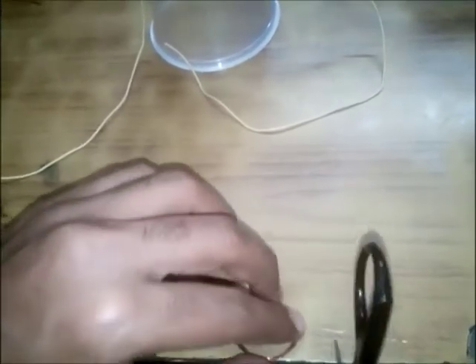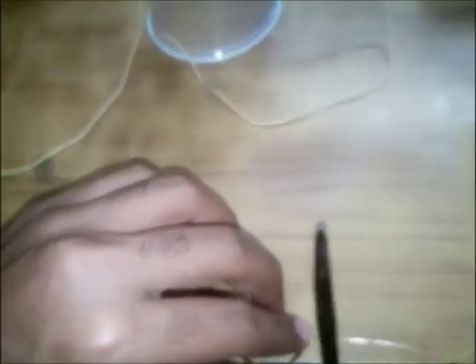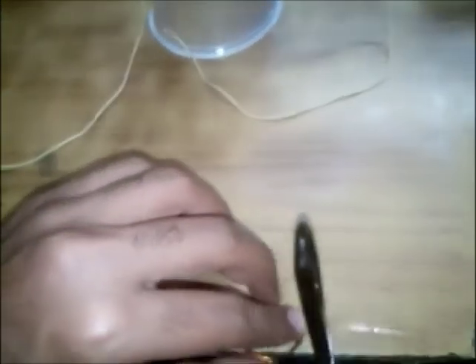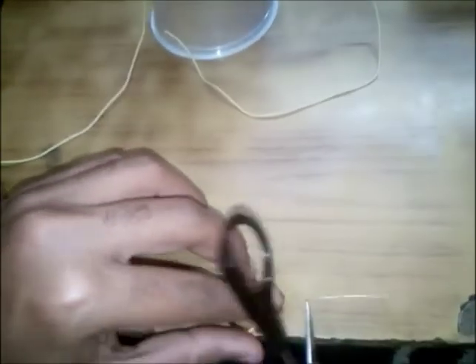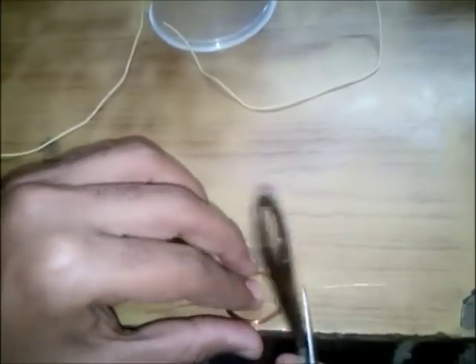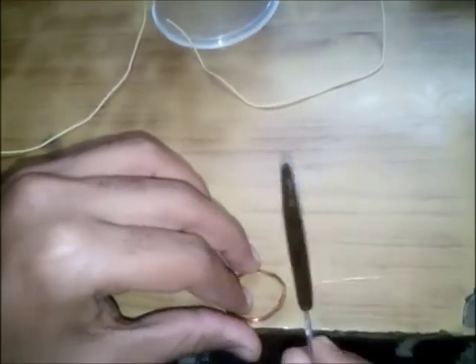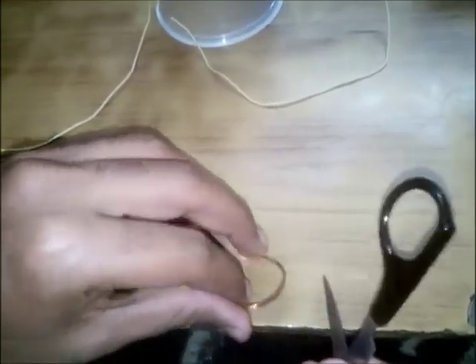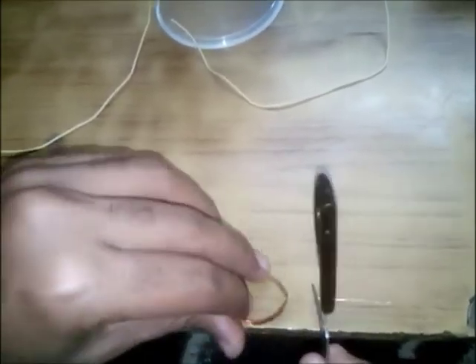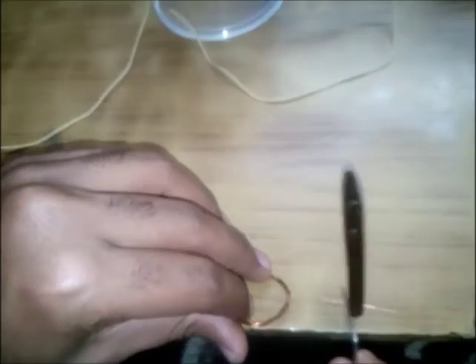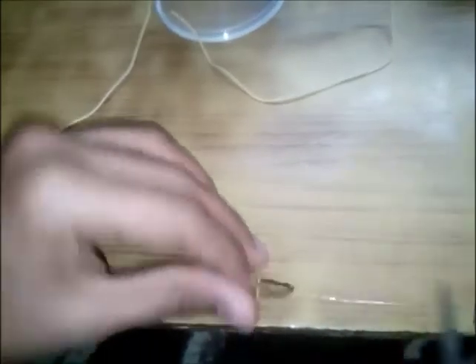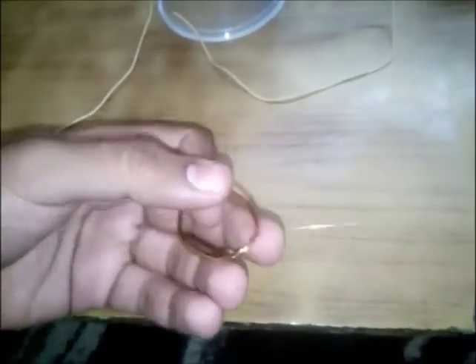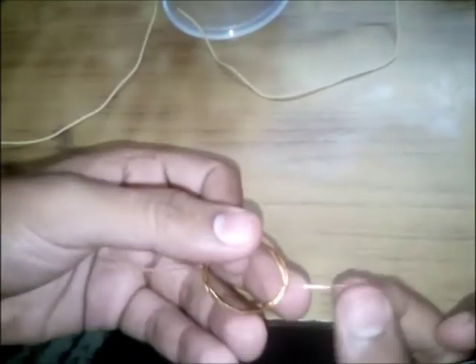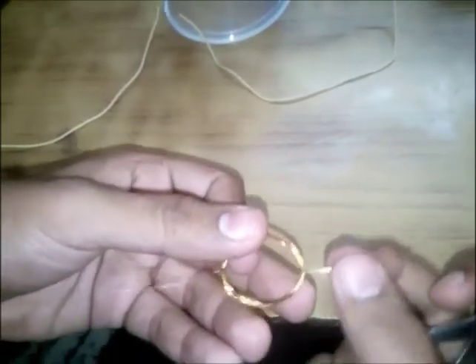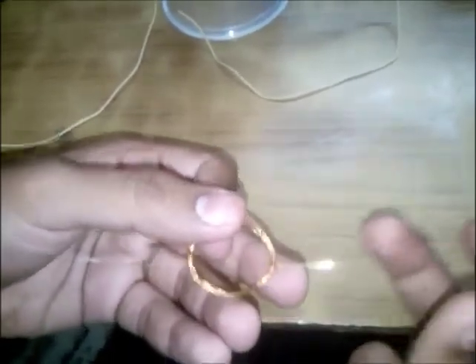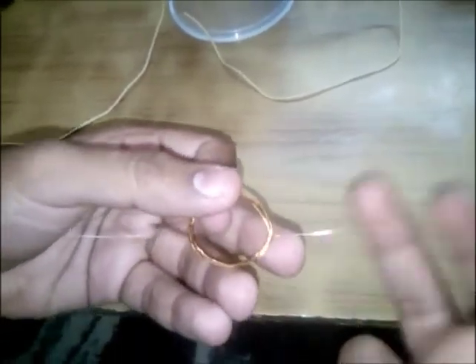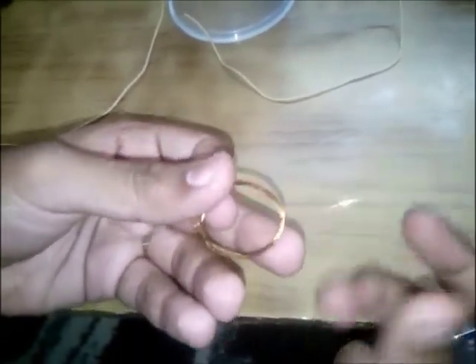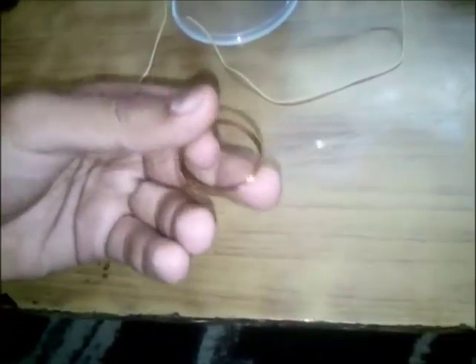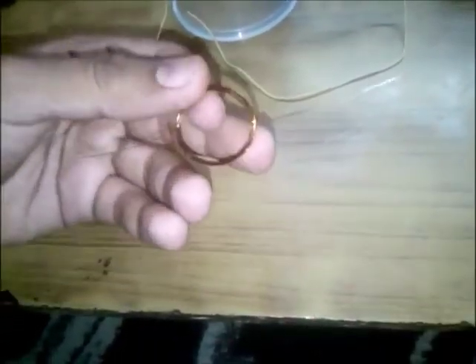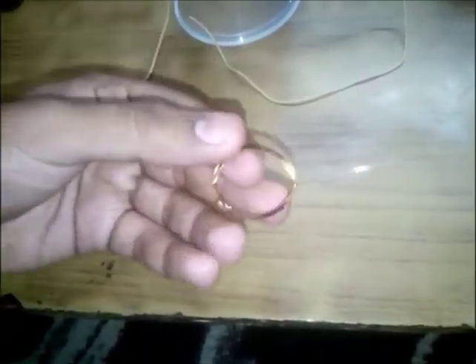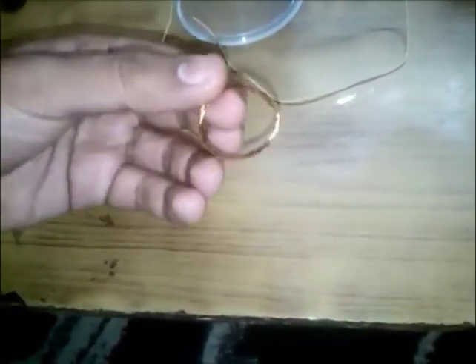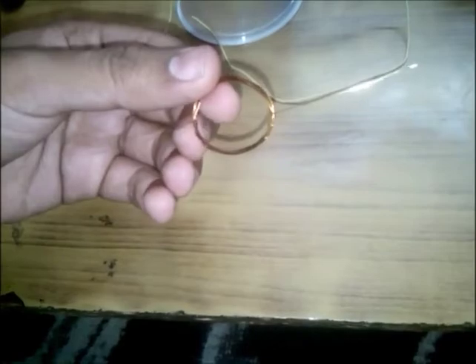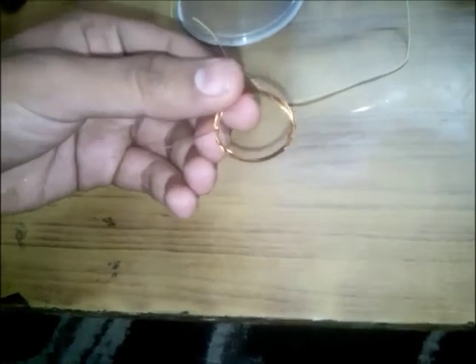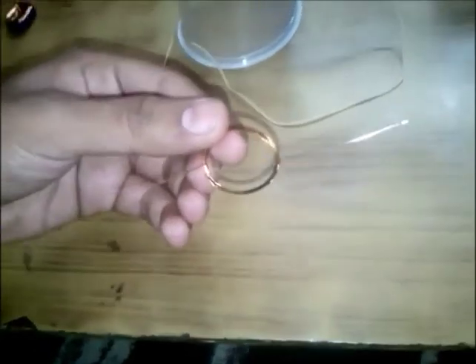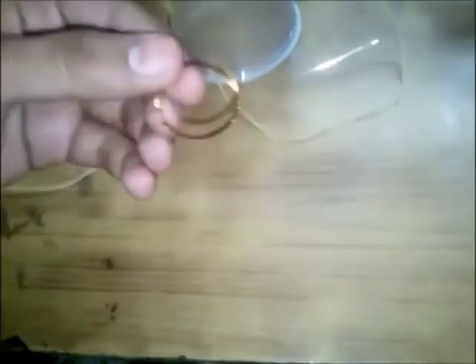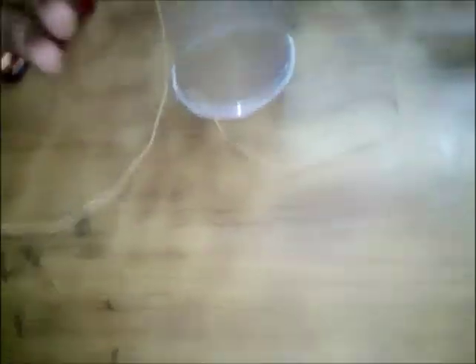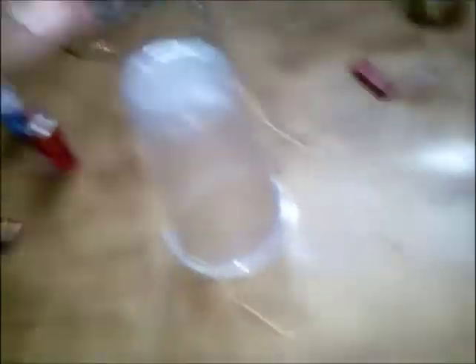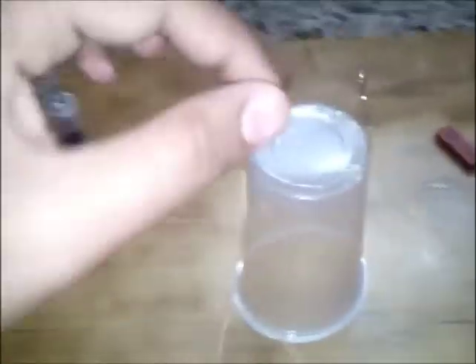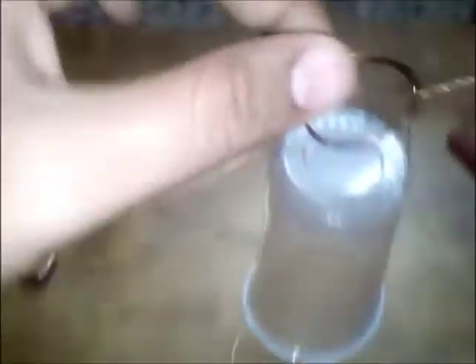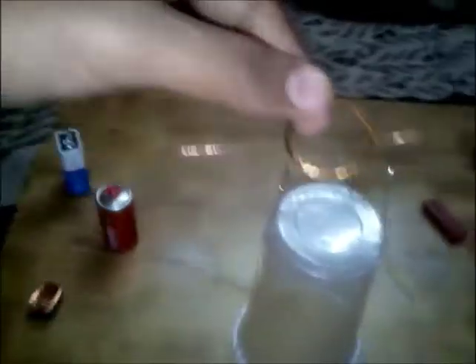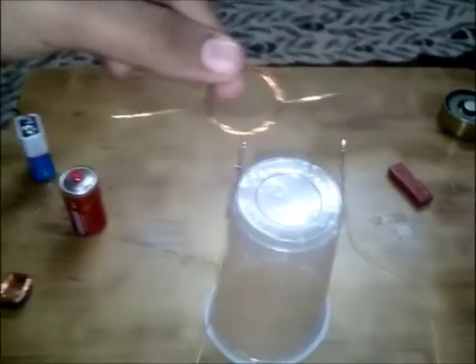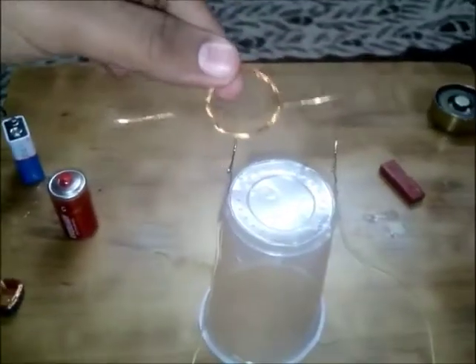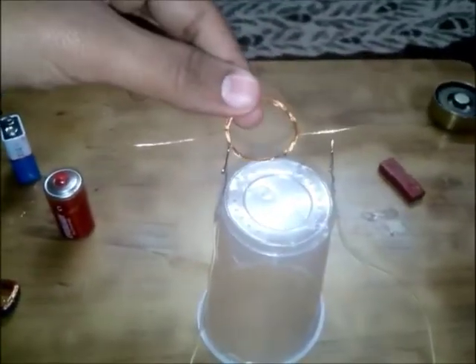Now the loop is also ready. You need to scratch the ends of it with scissors or something so that the golden part comes off. Now we will place this loop inside here.